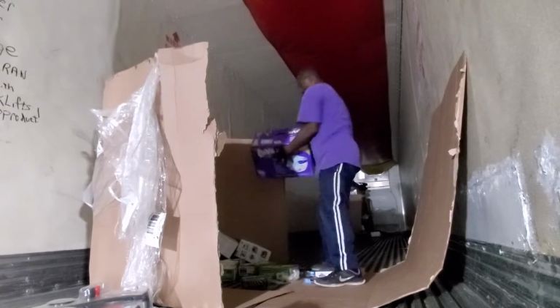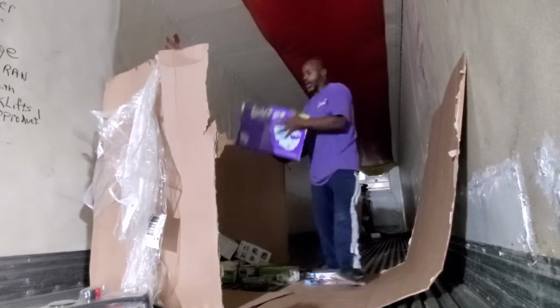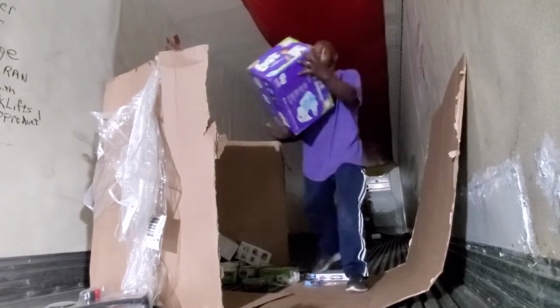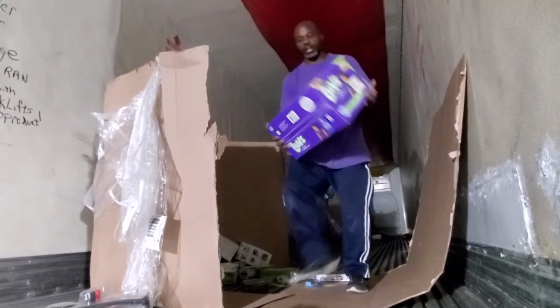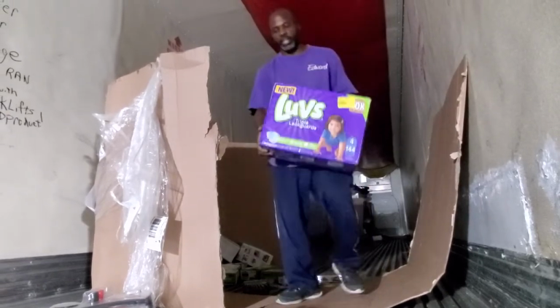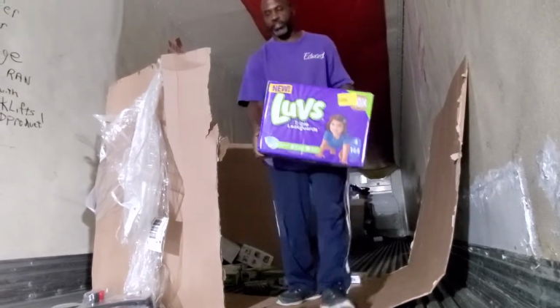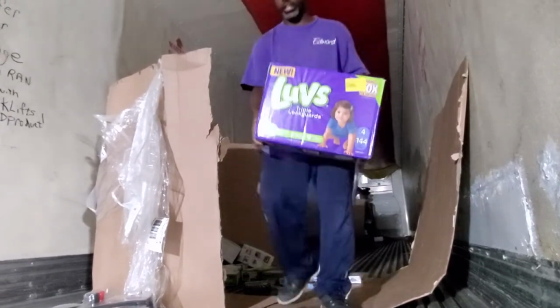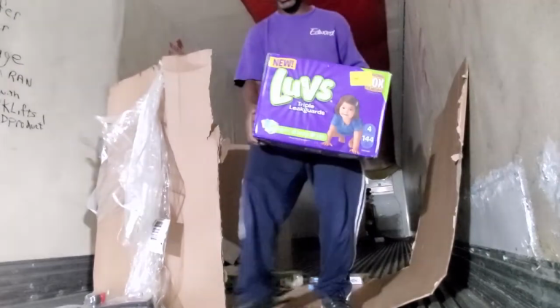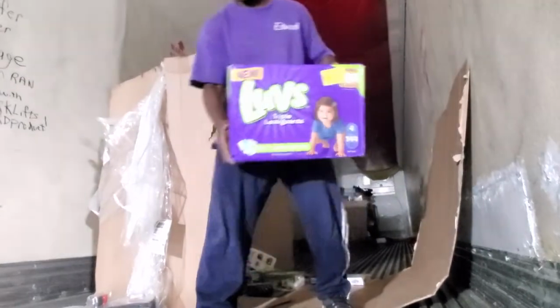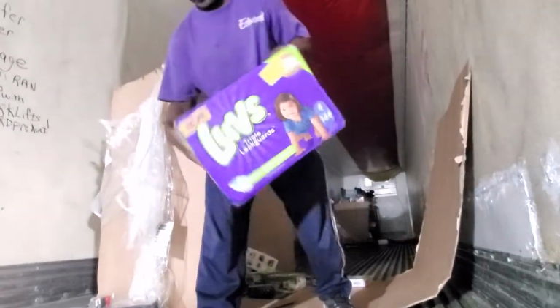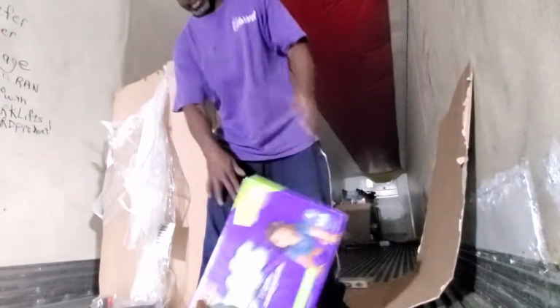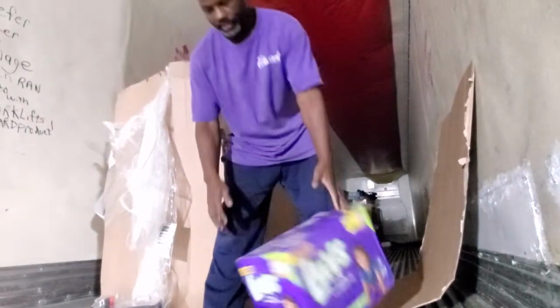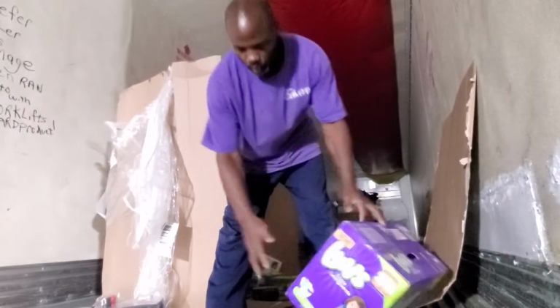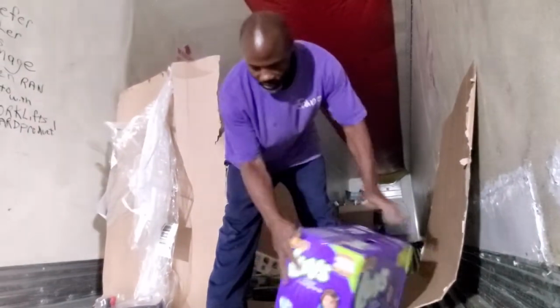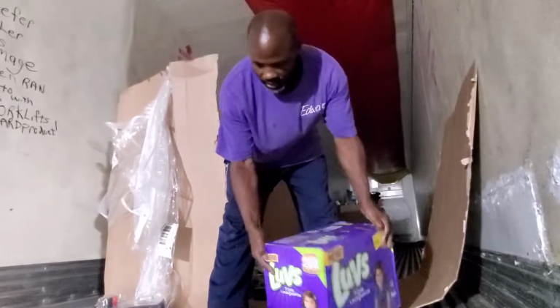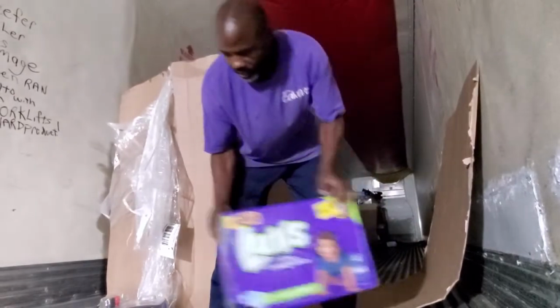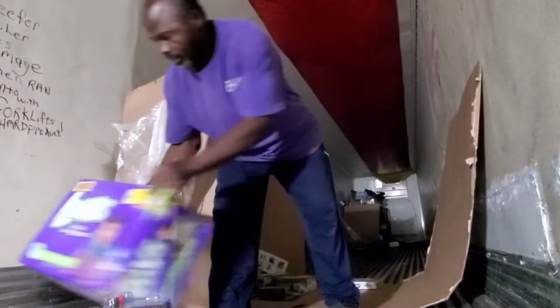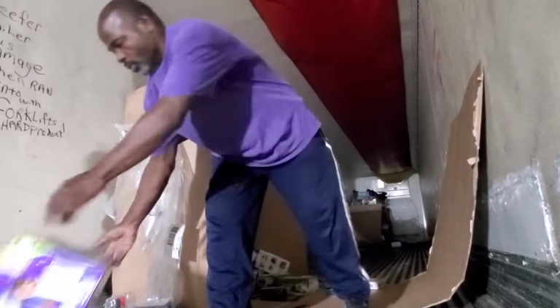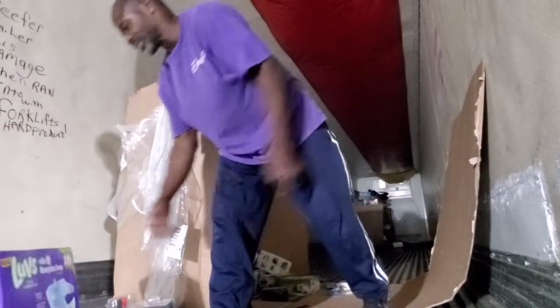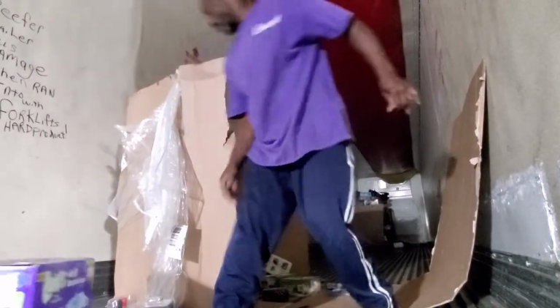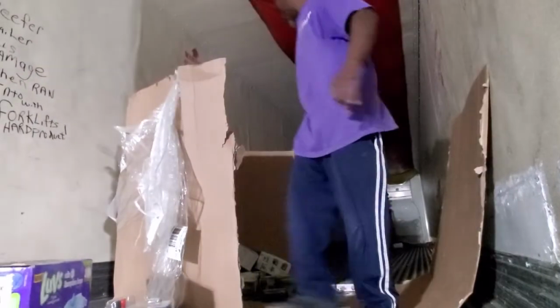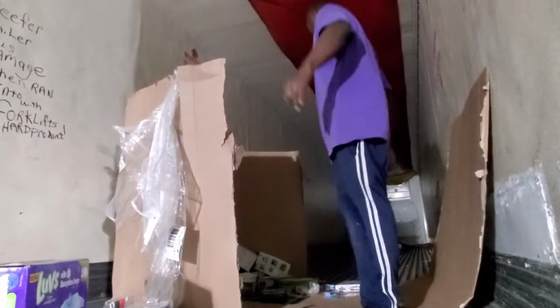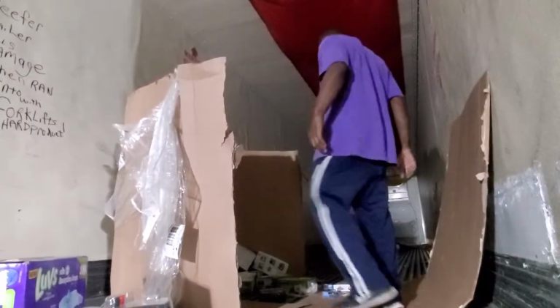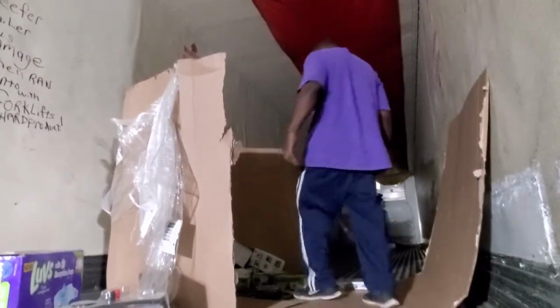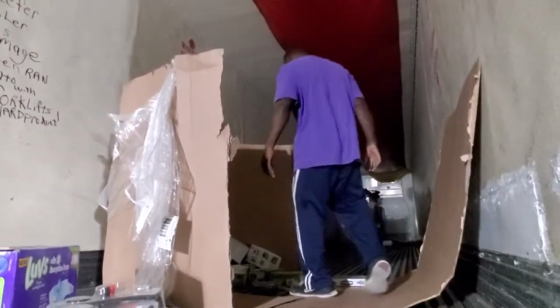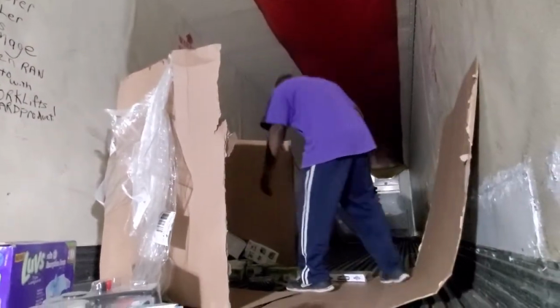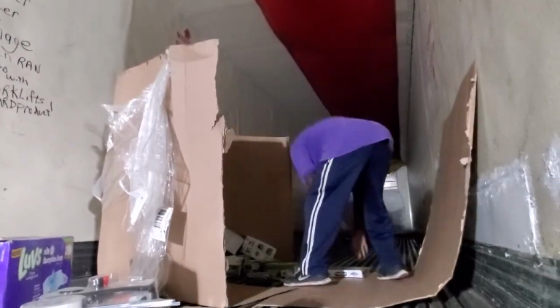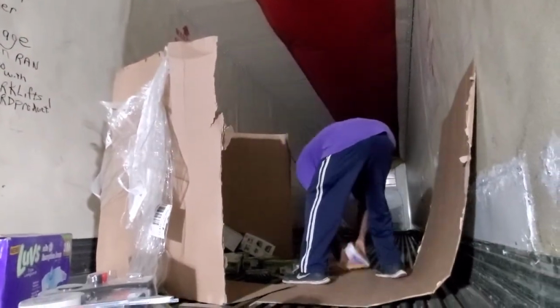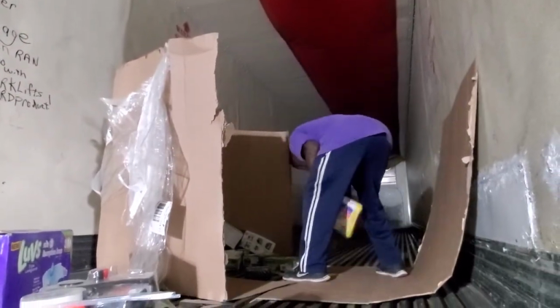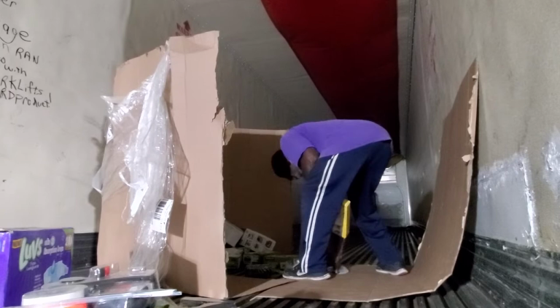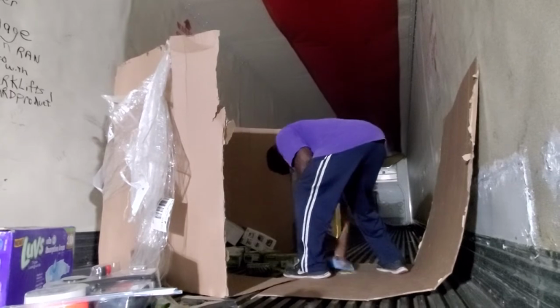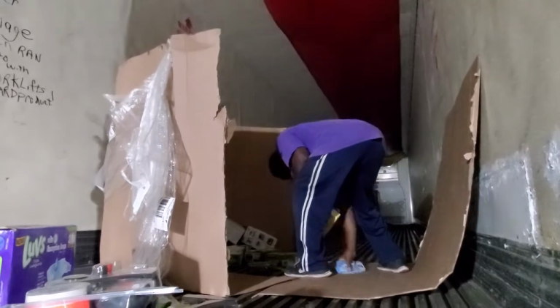We got a box of Luvs here, guys. I didn't know I was selling Pampers now, okay? More thermometers.